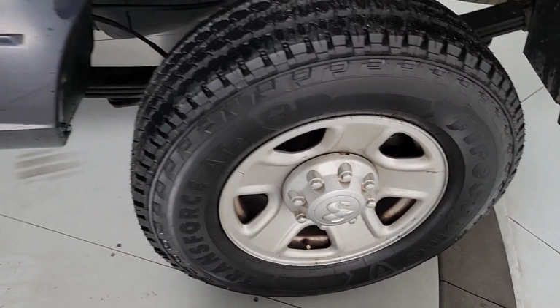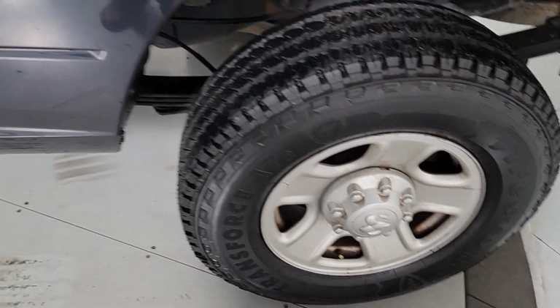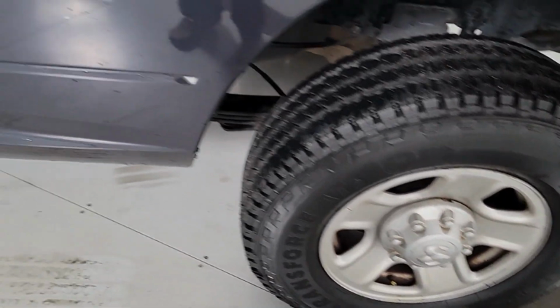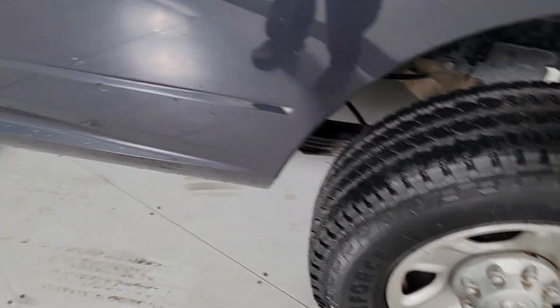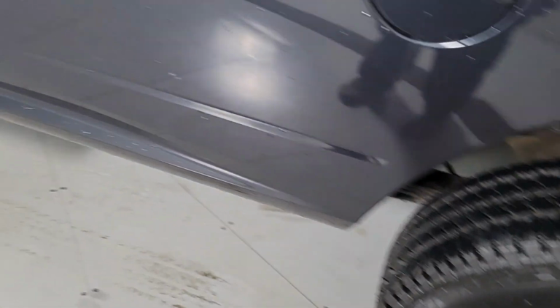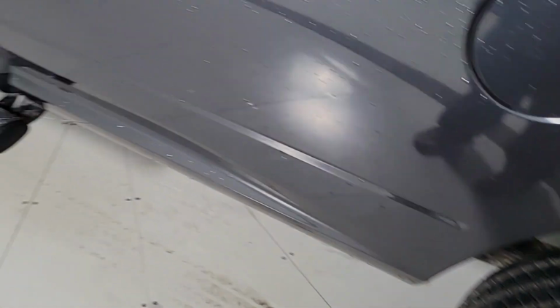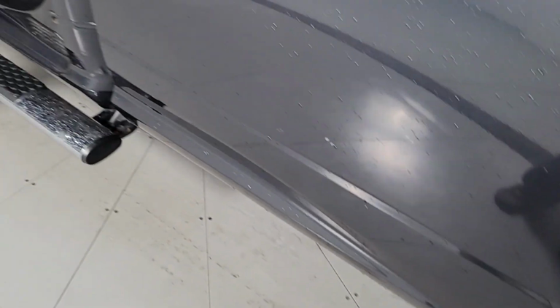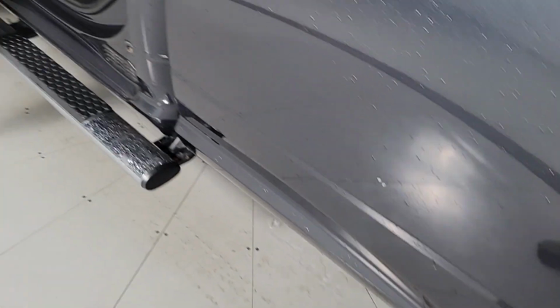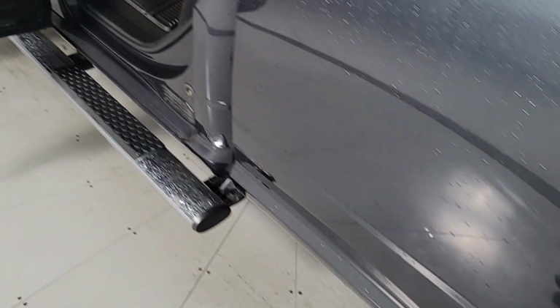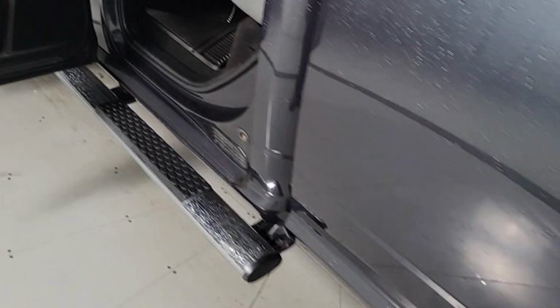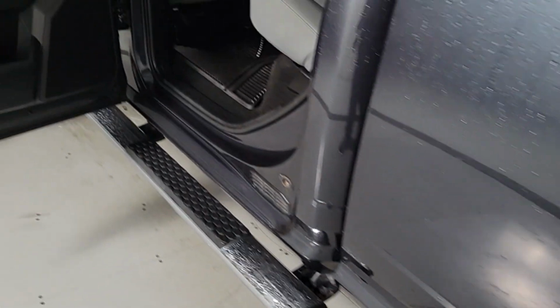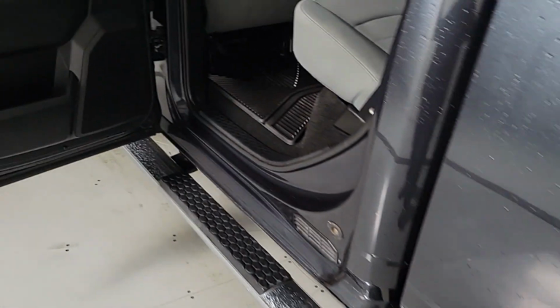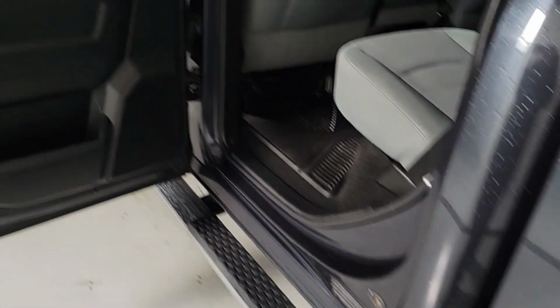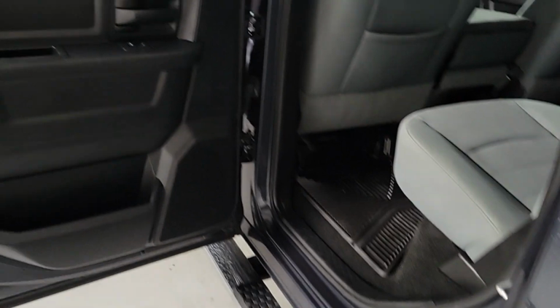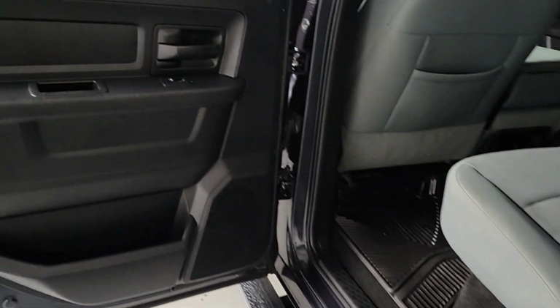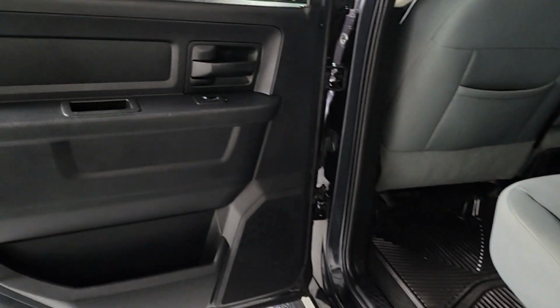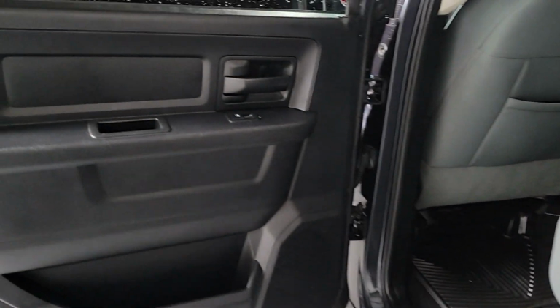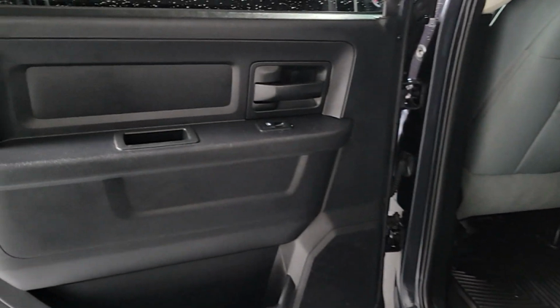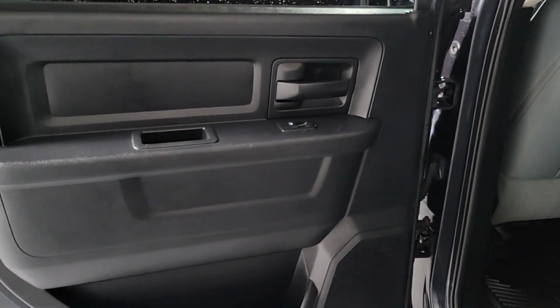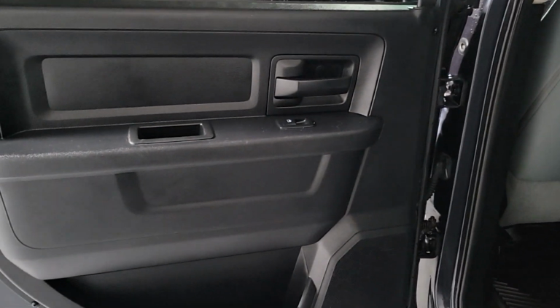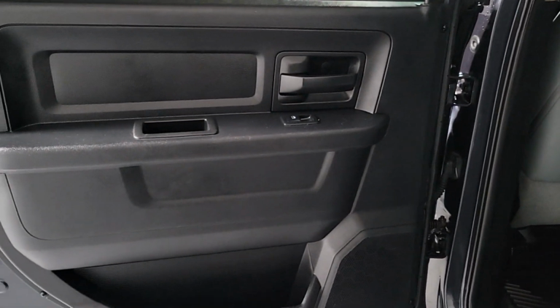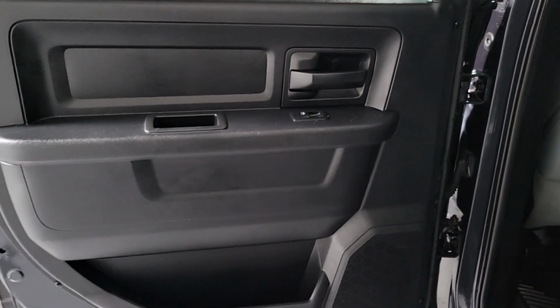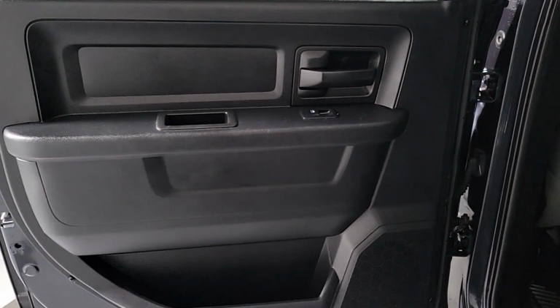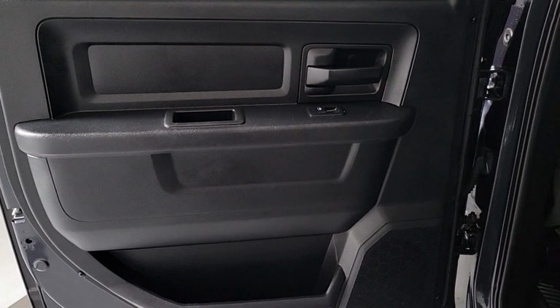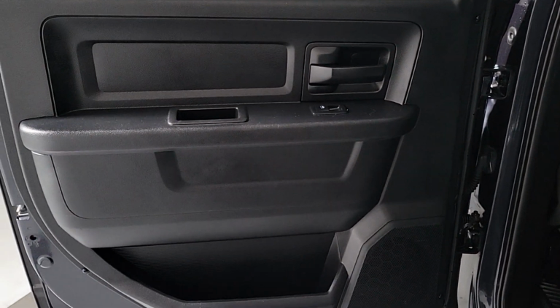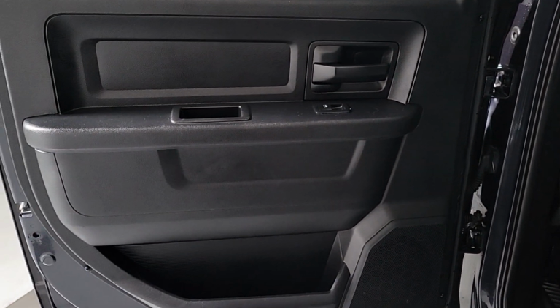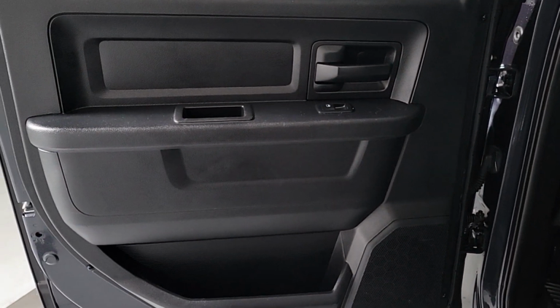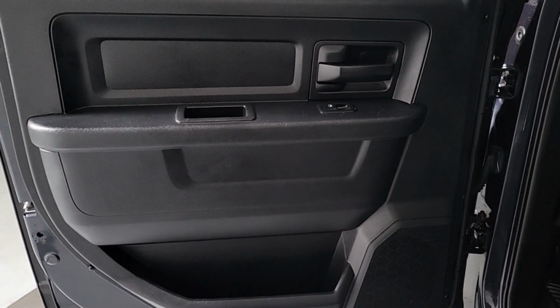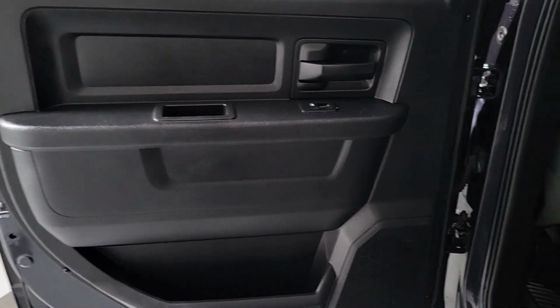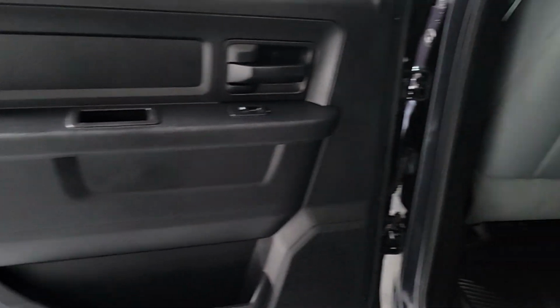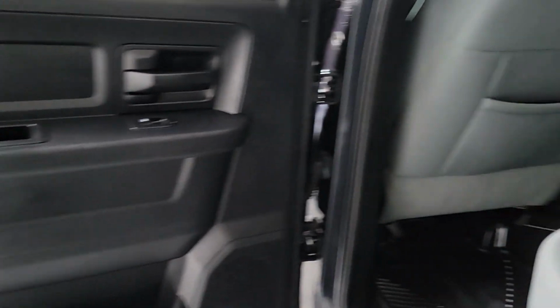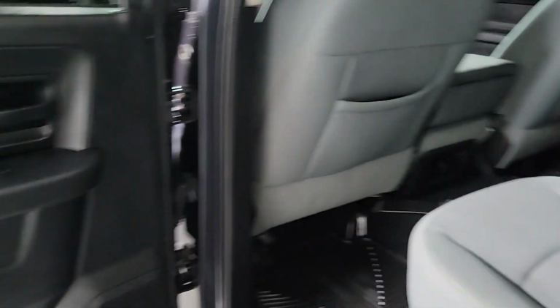Take charge of every project in refined style in this impressive 3500. Come in for a test drive. Our team will make it the best part of your day.